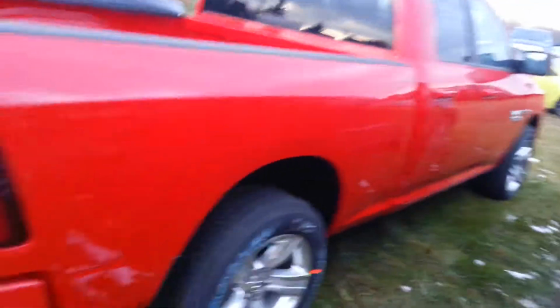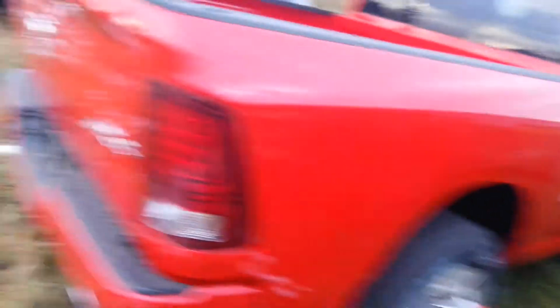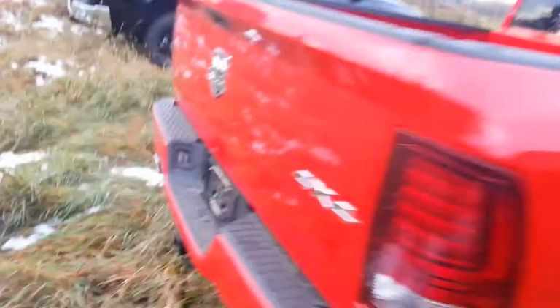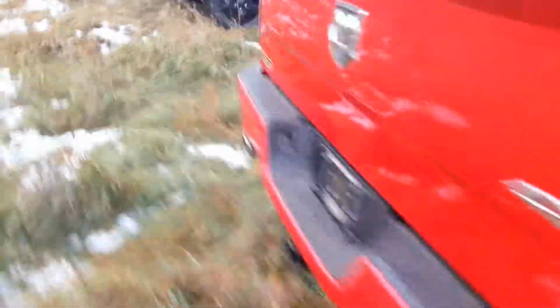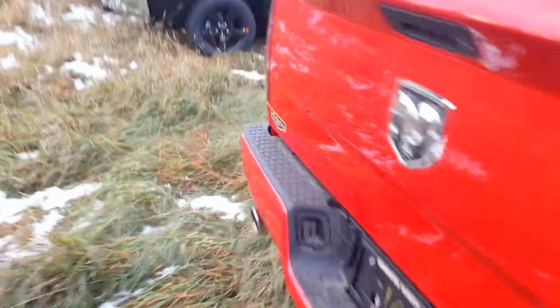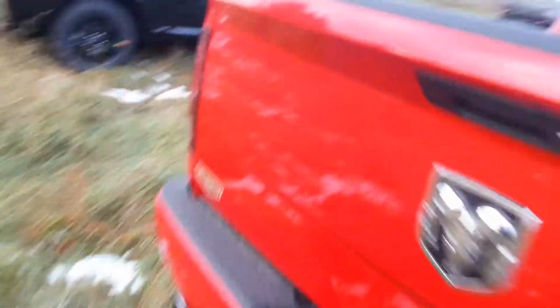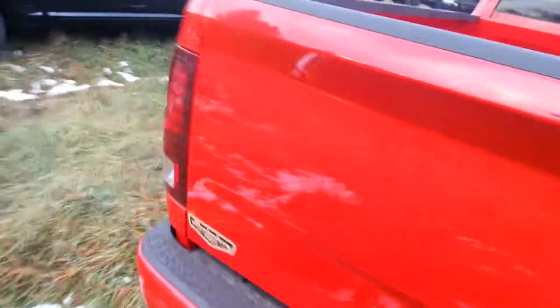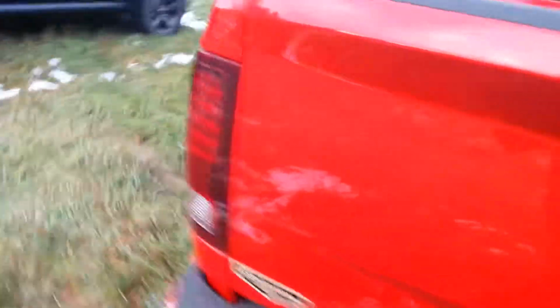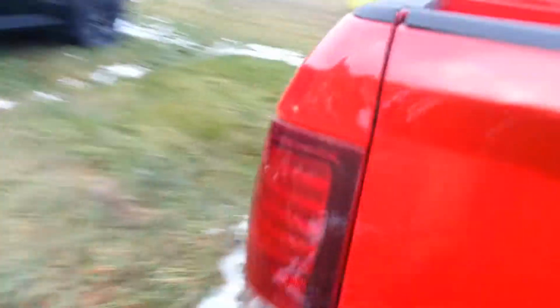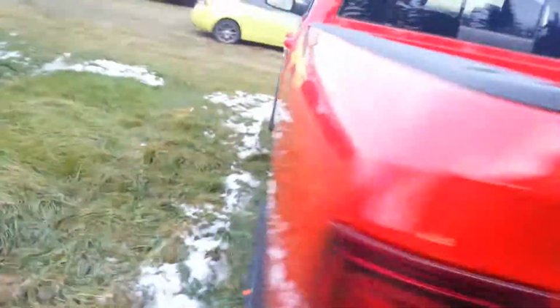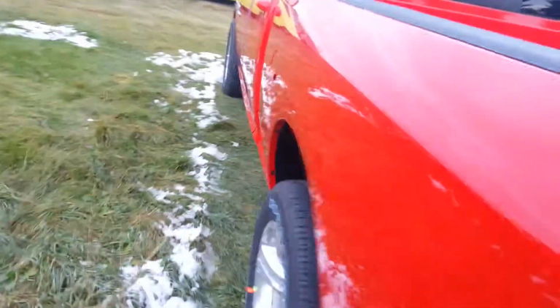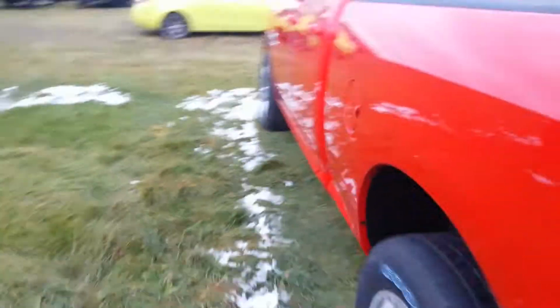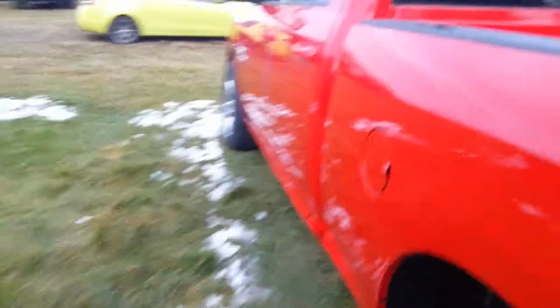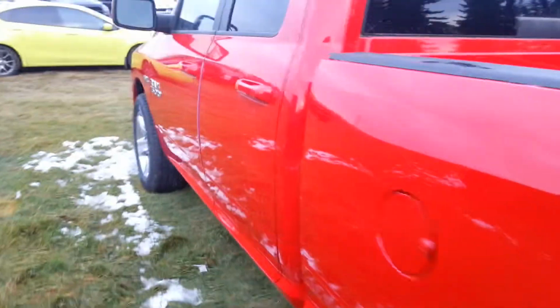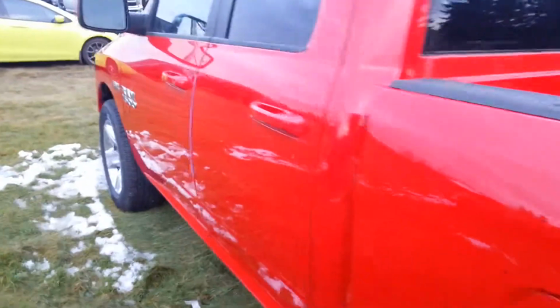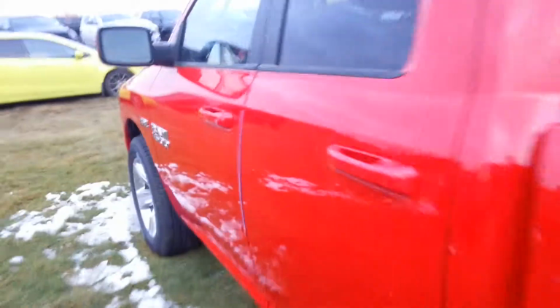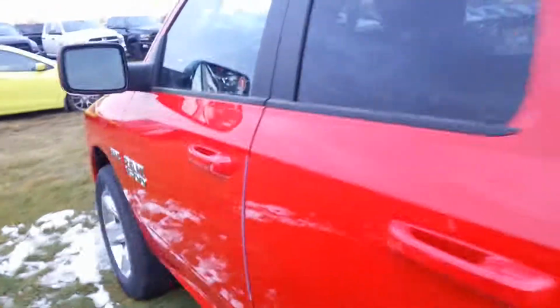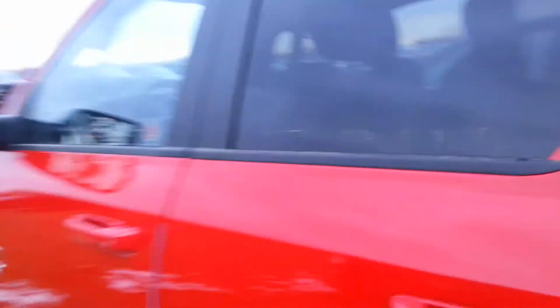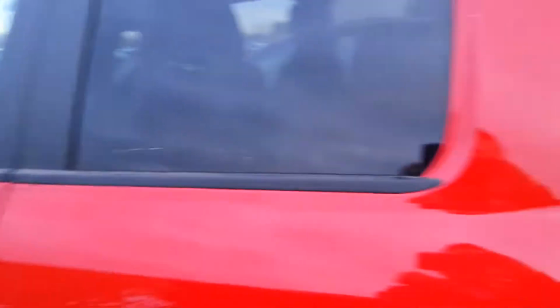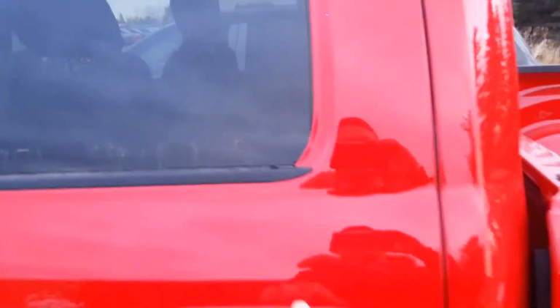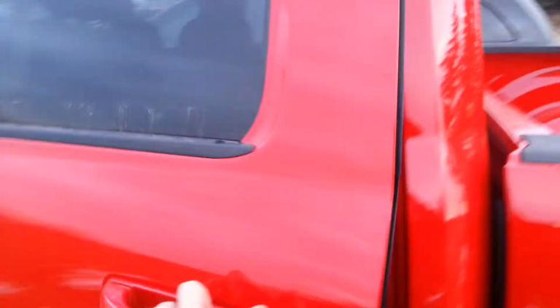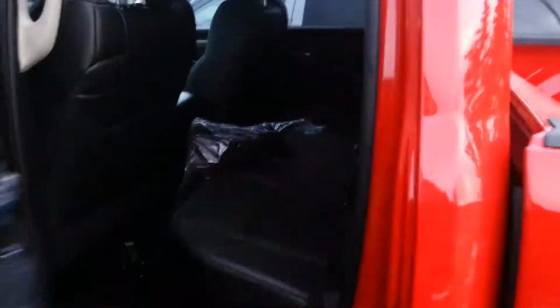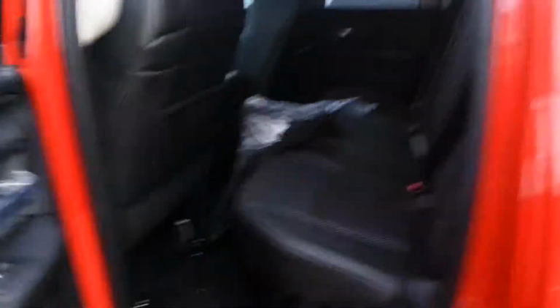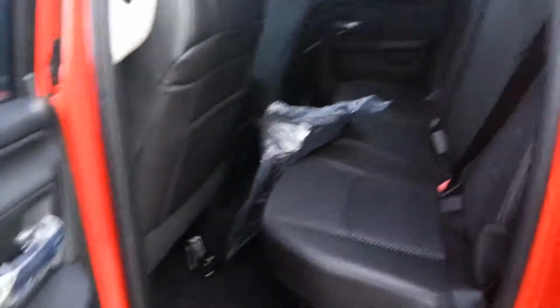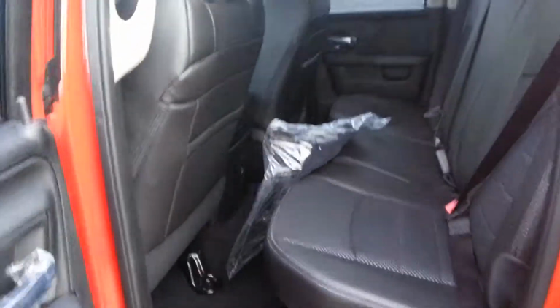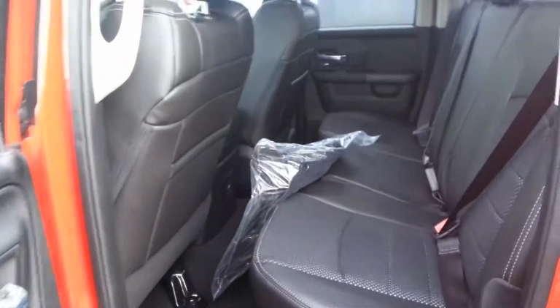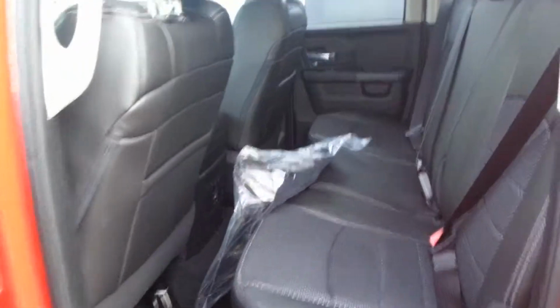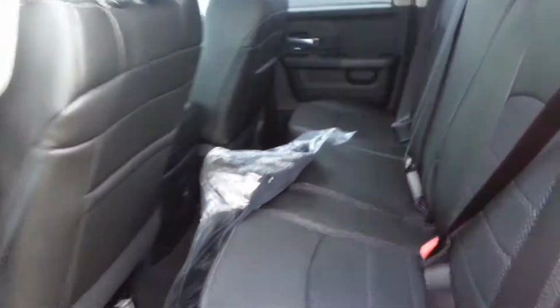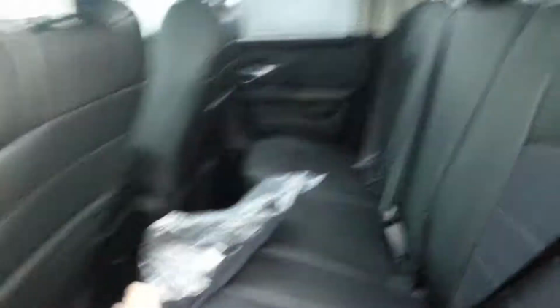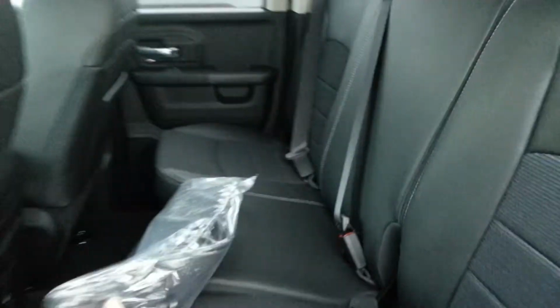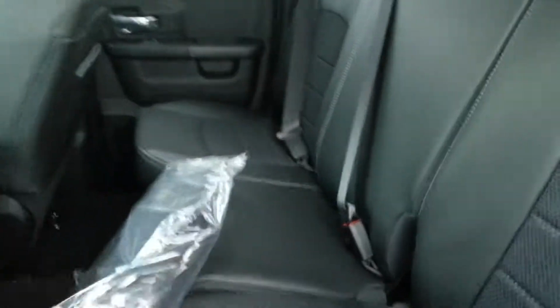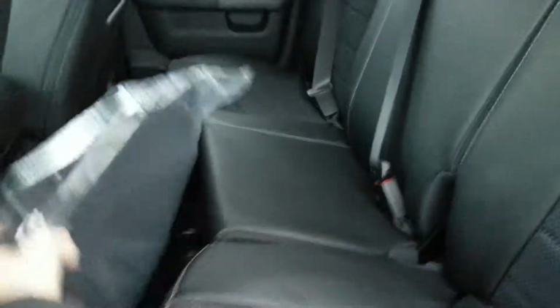So there she is. I'll go inside here and show you the interior. Plenty of room in the back seat there. All your floor mats are just right here in this bag.